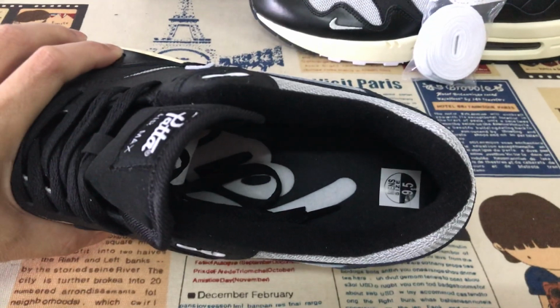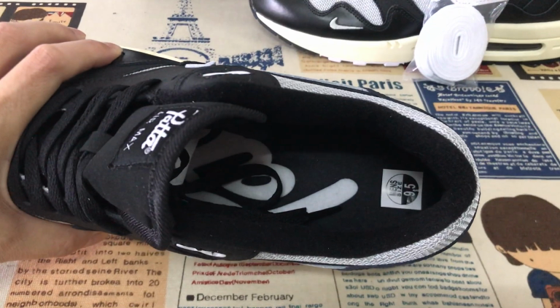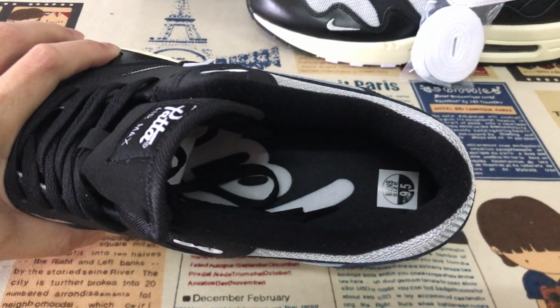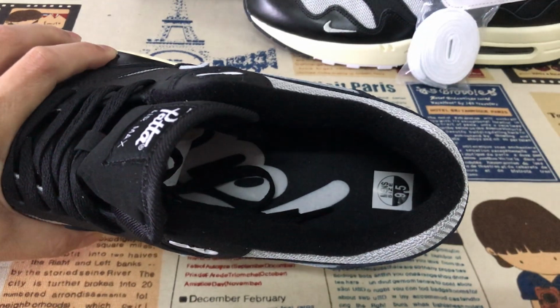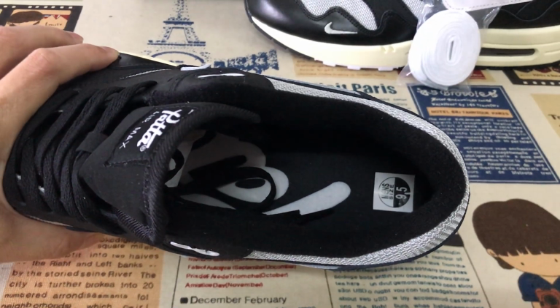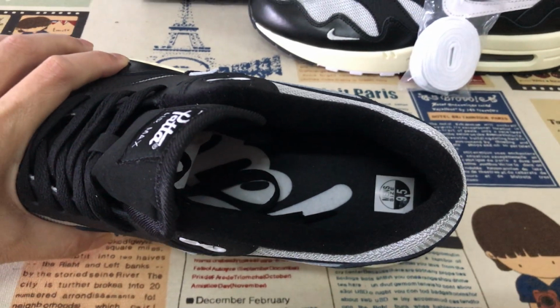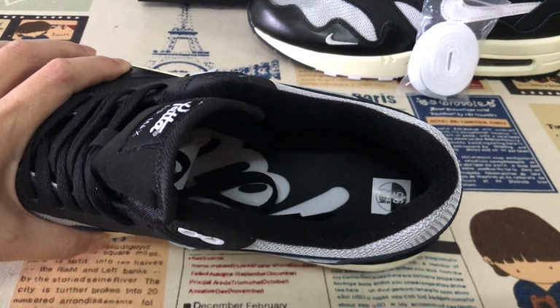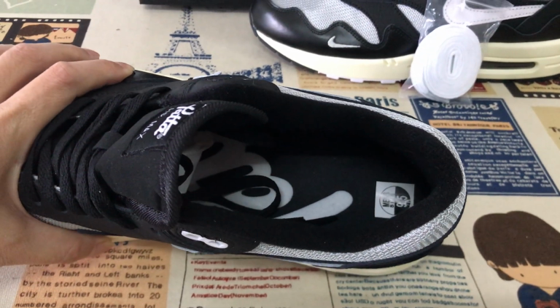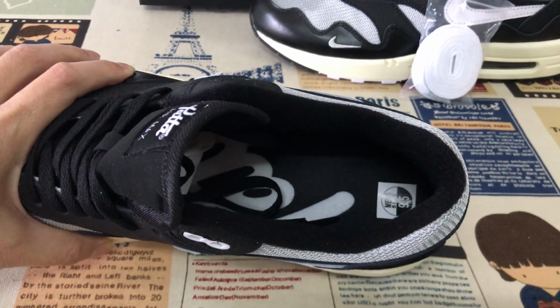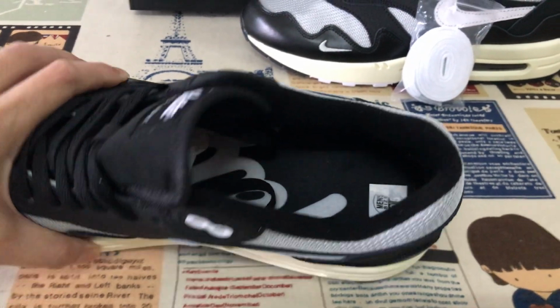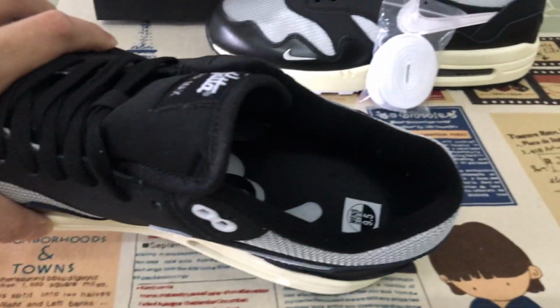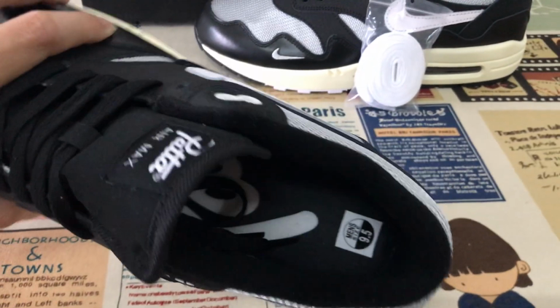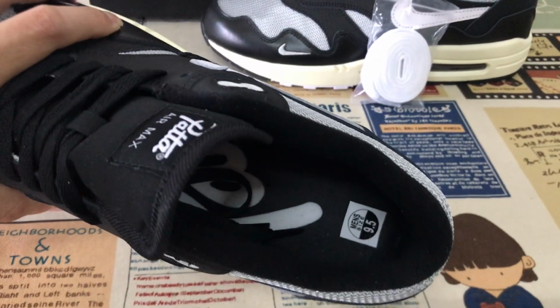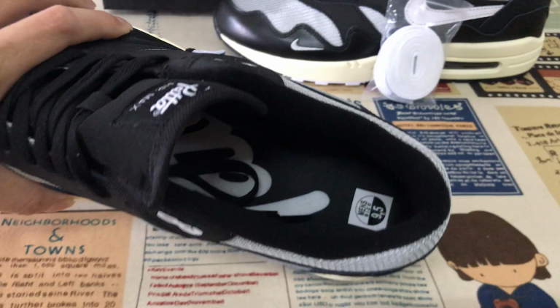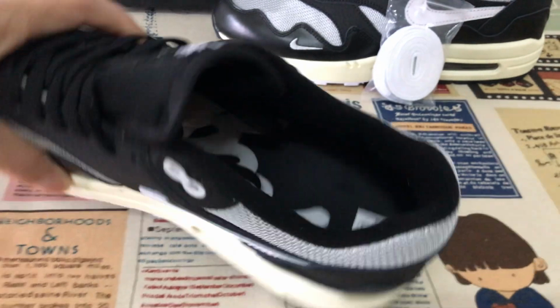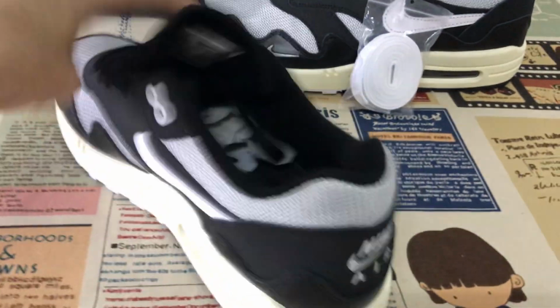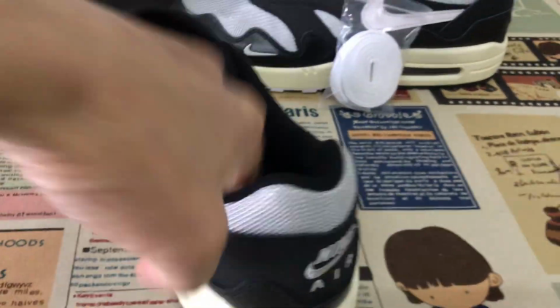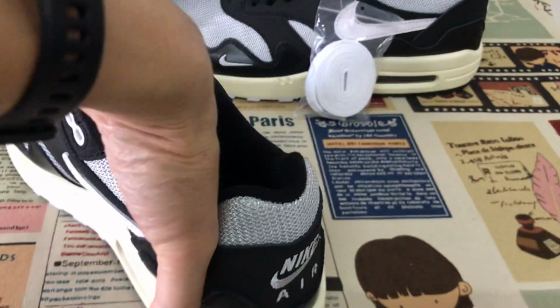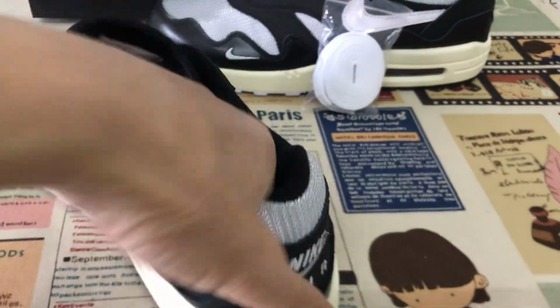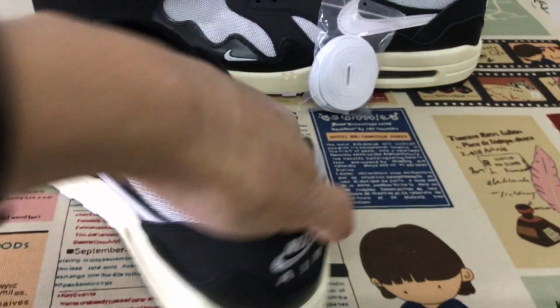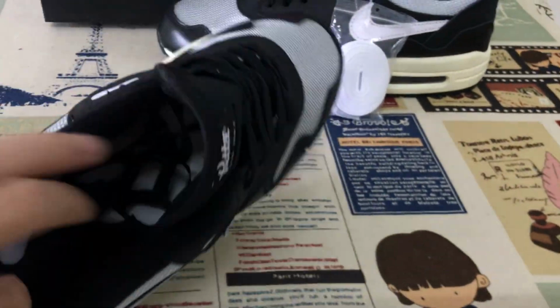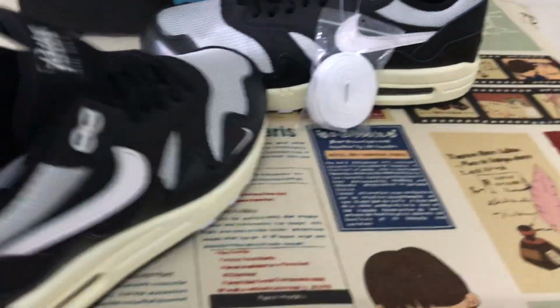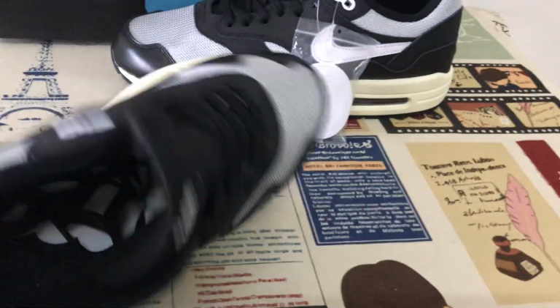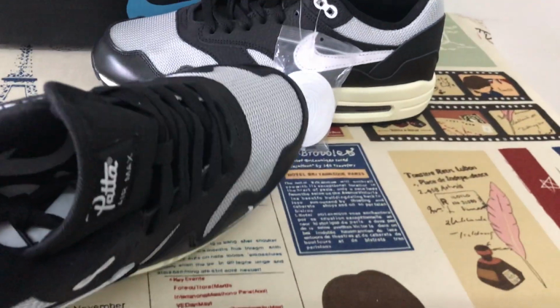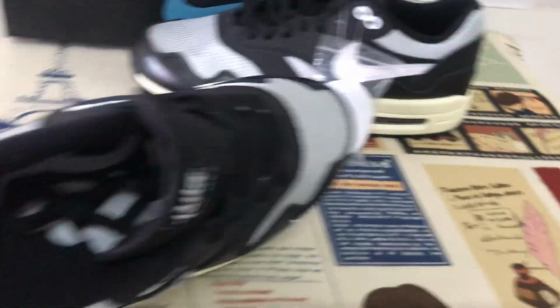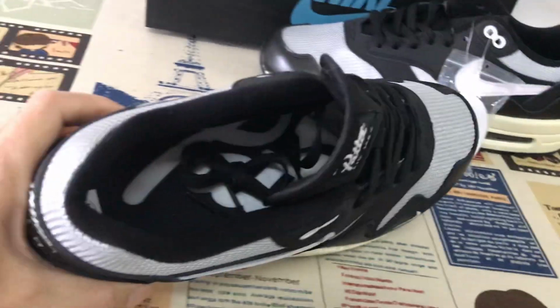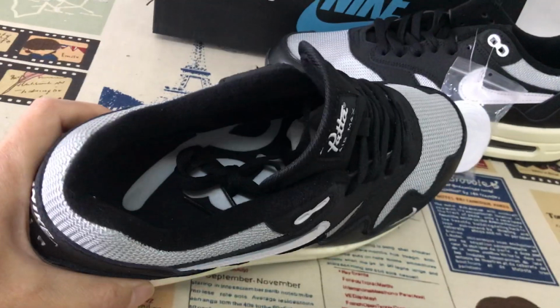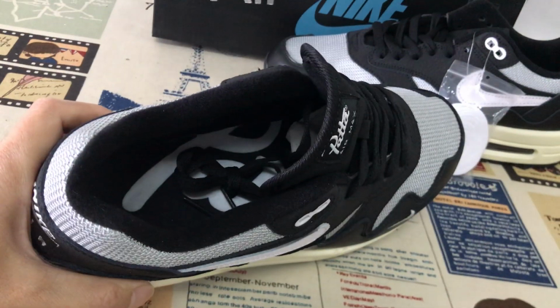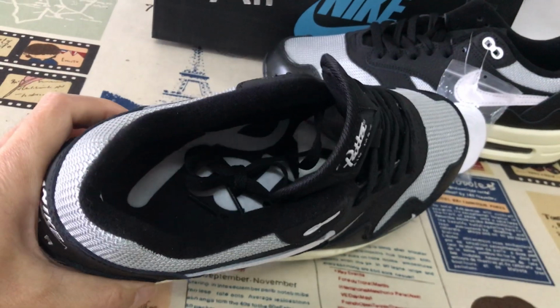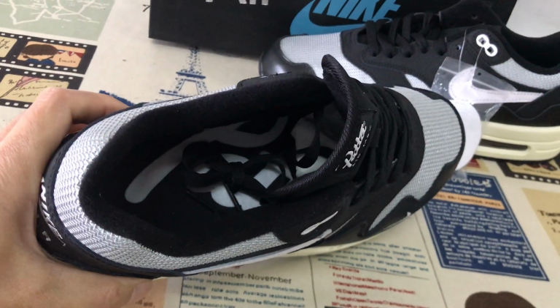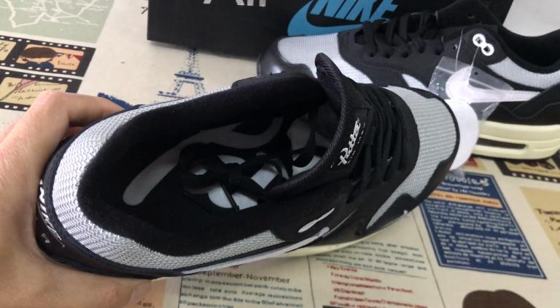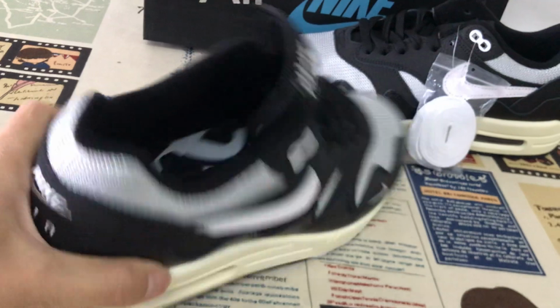That's the black inner sole. This is the Pata logo on the inner sole.